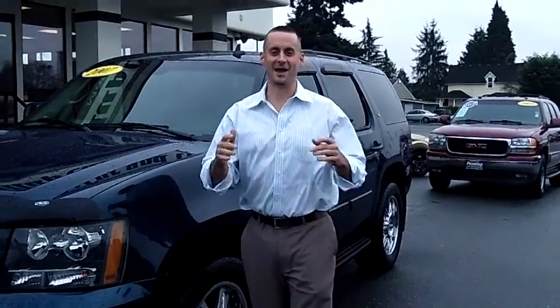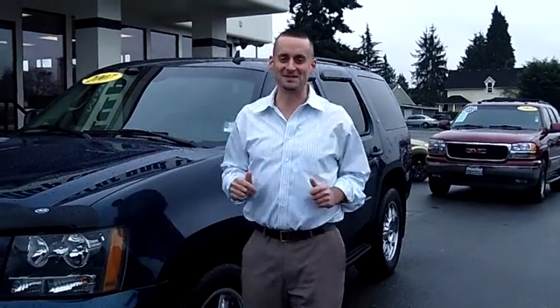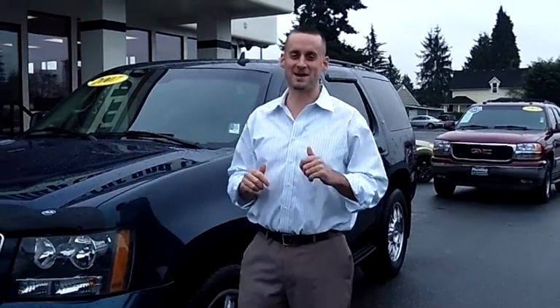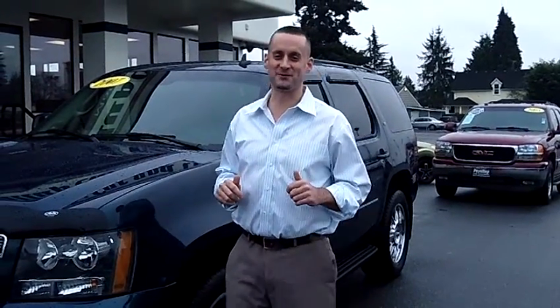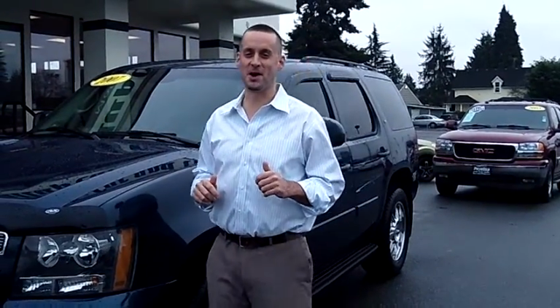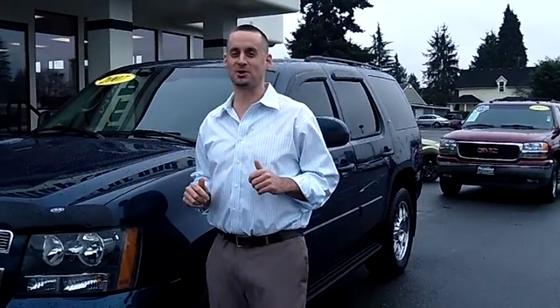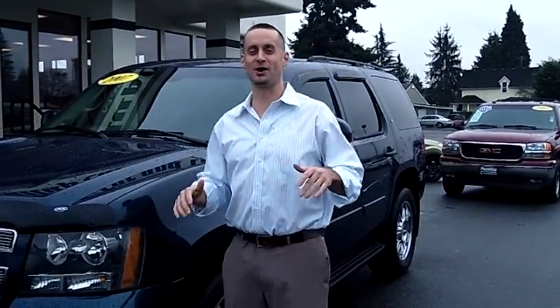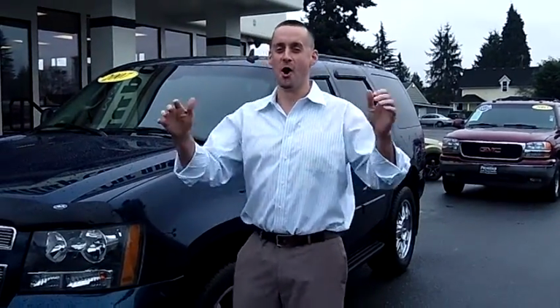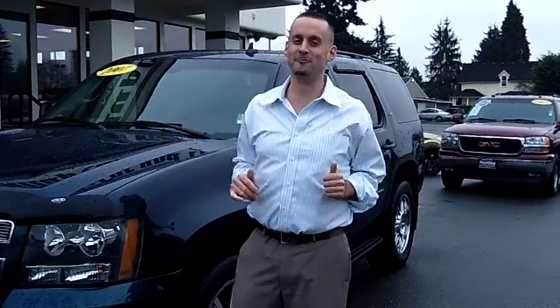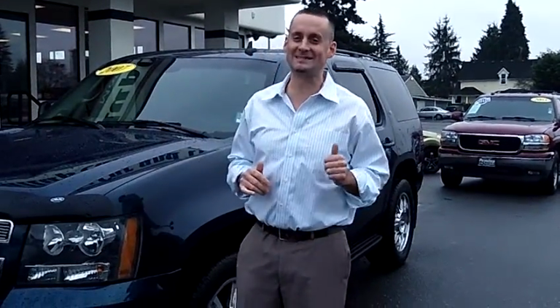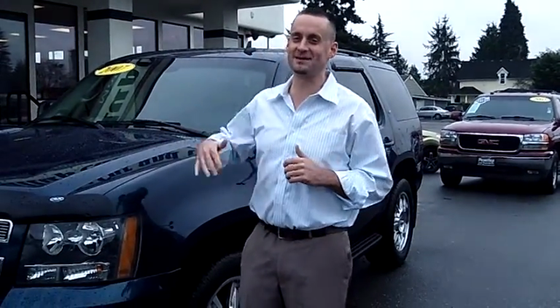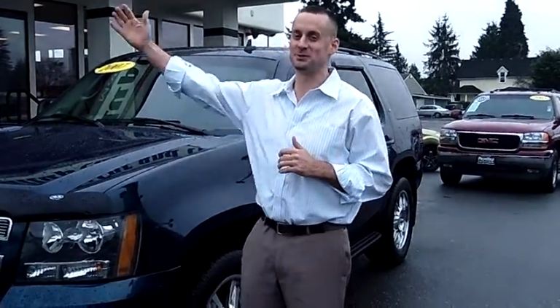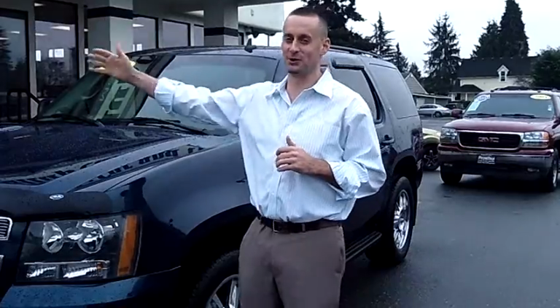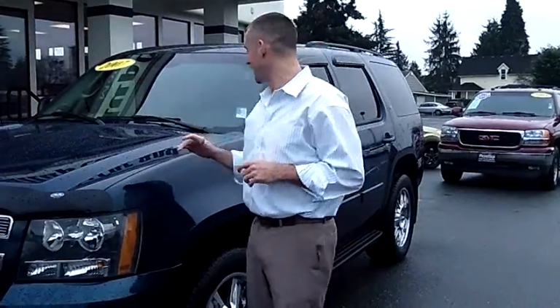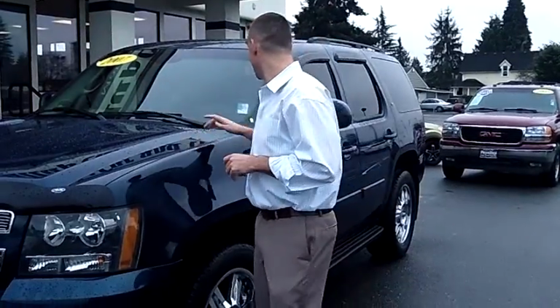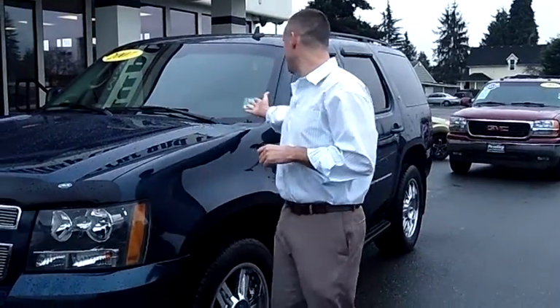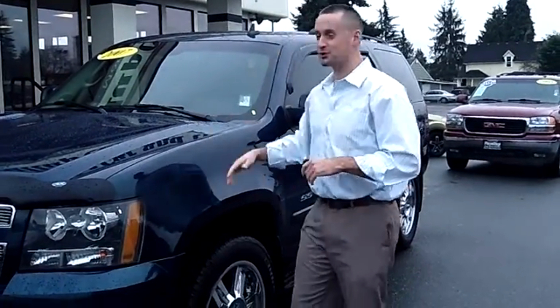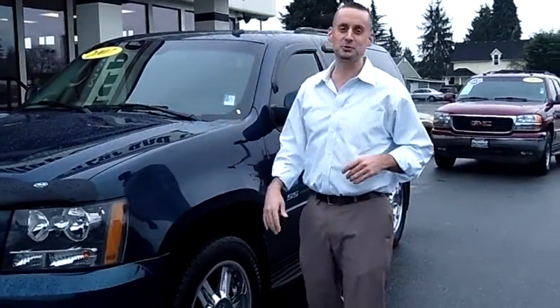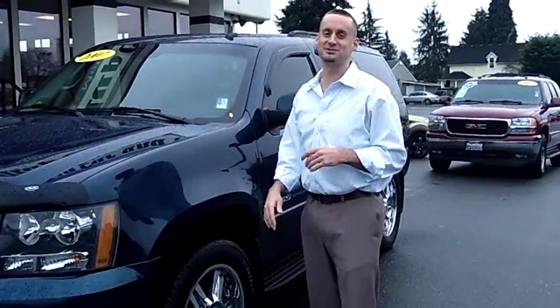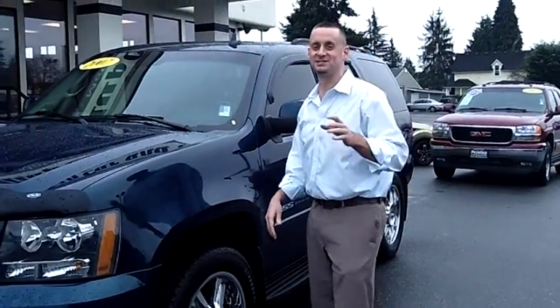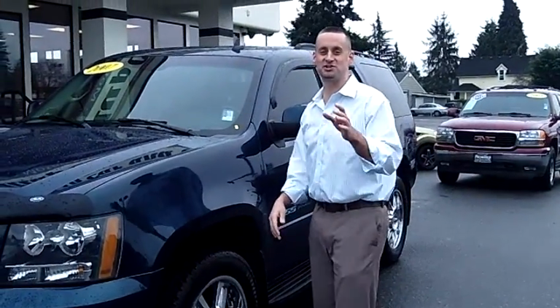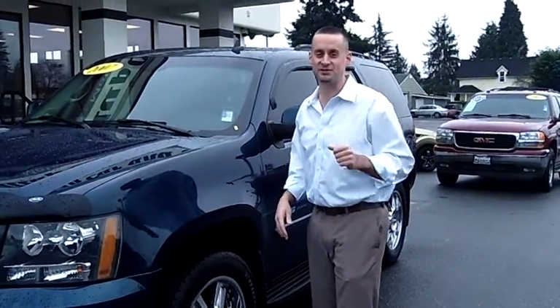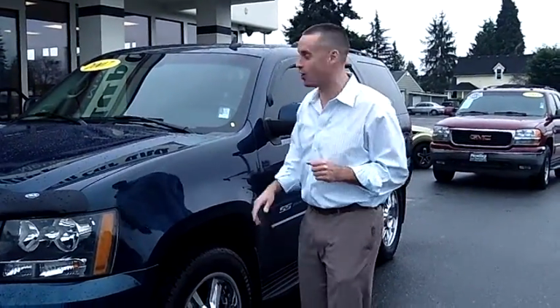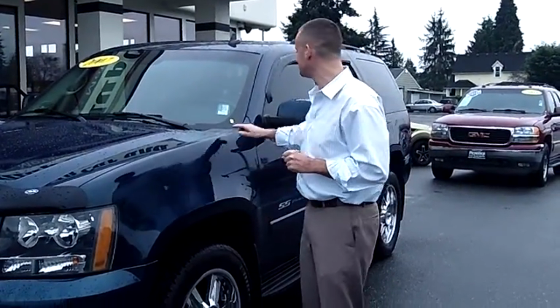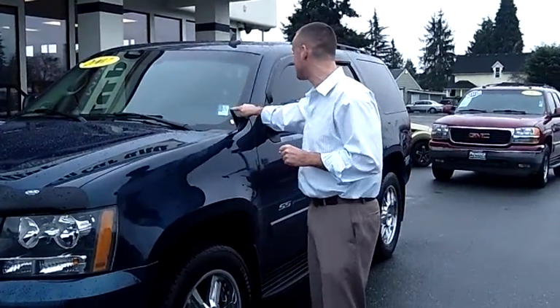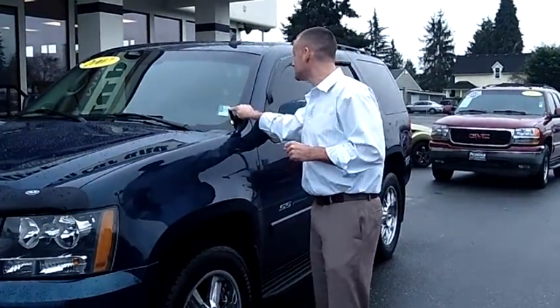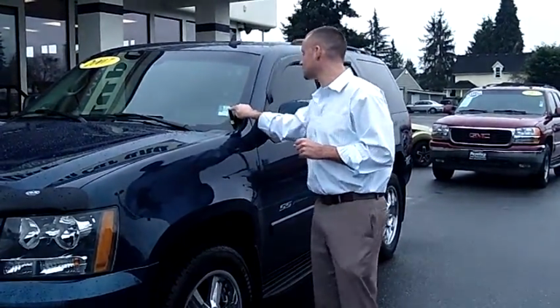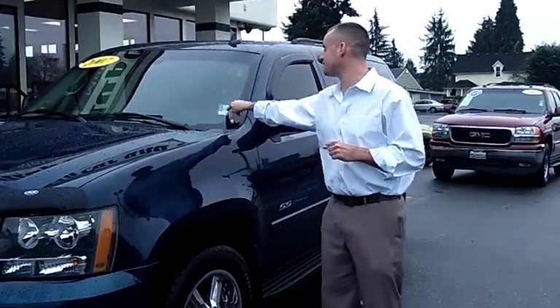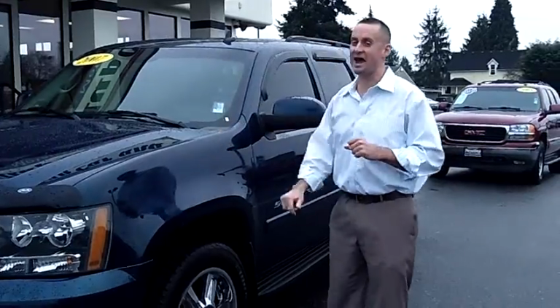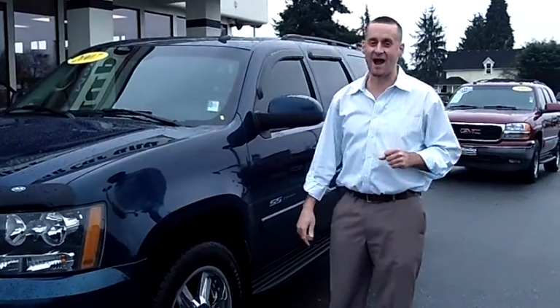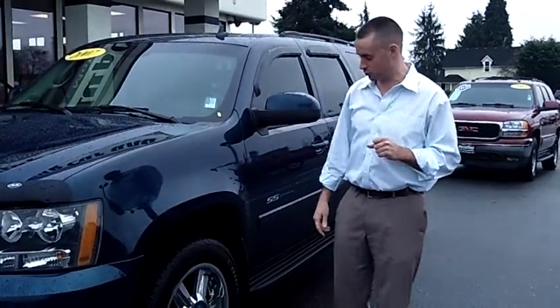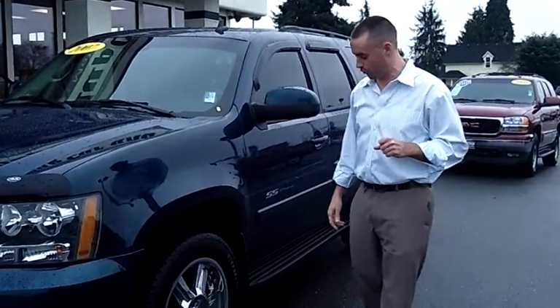Hey folks, Adam Ashby here from Piazza Car & Truck, home of big savings with little overhead. I'd like to show you our 2007 Chevy Tahoe LT, stock number 79524.